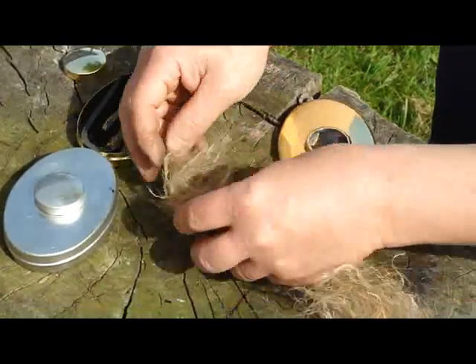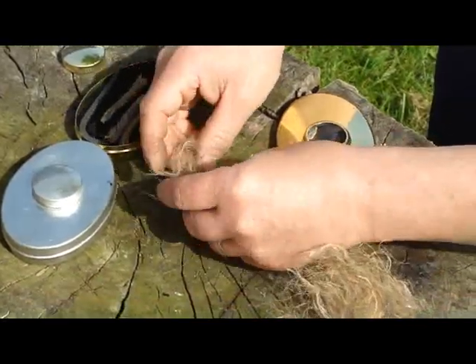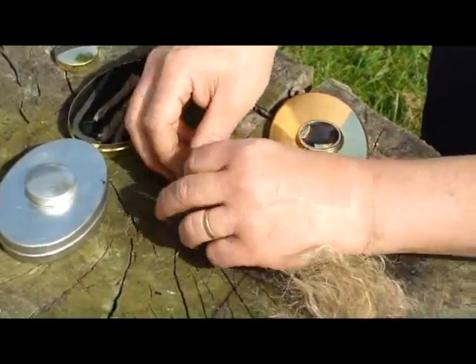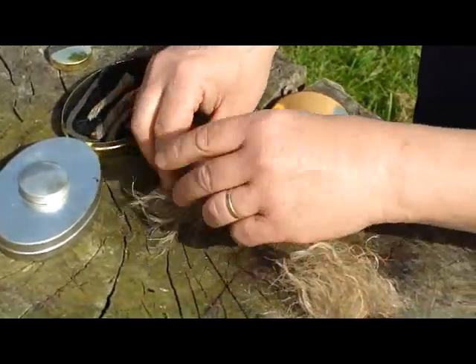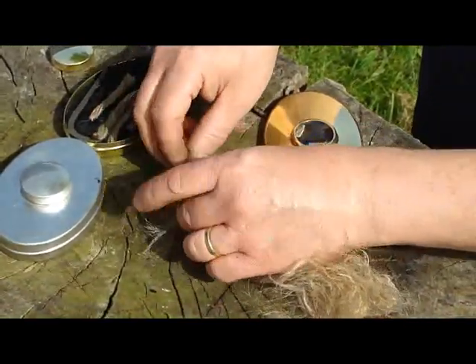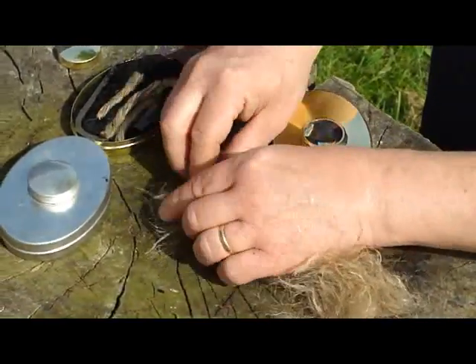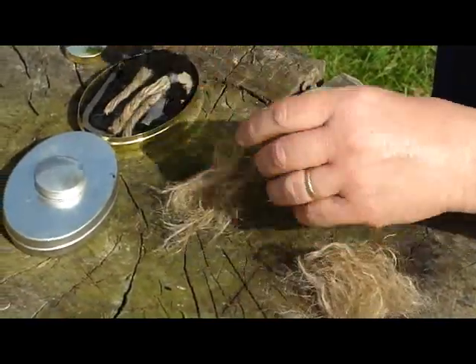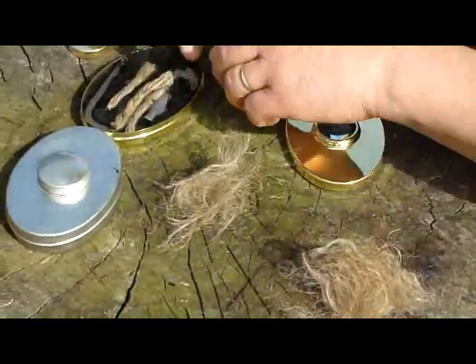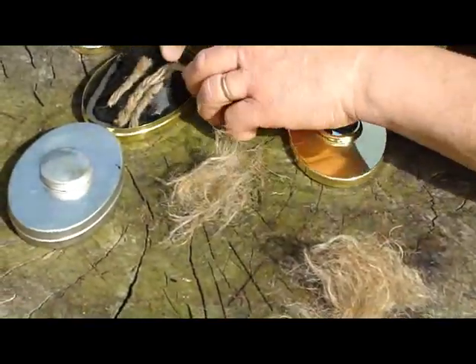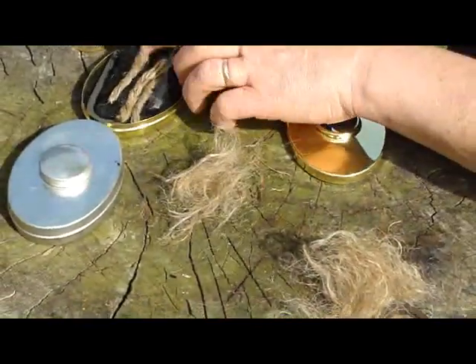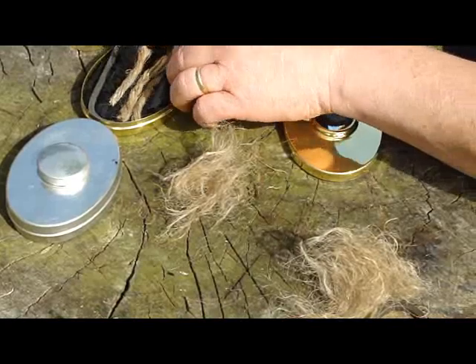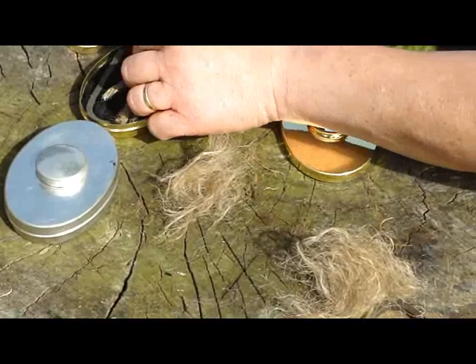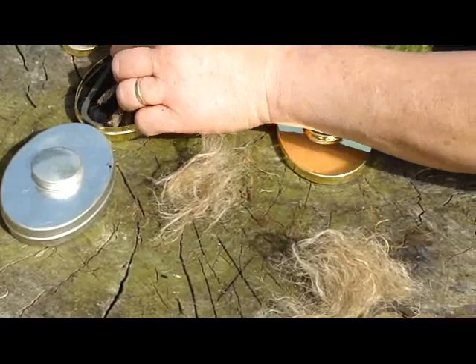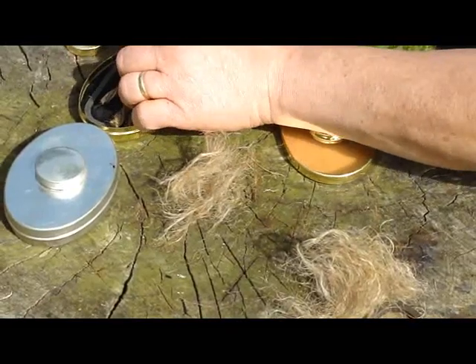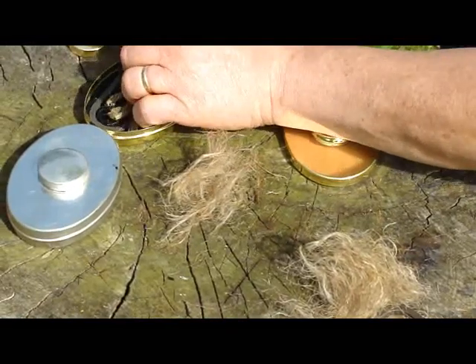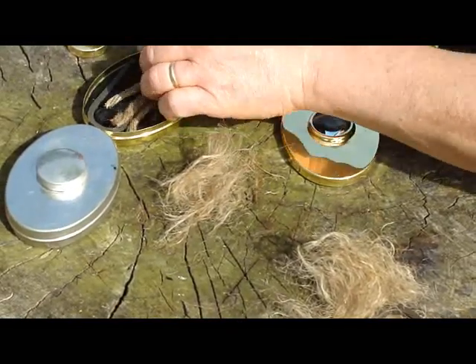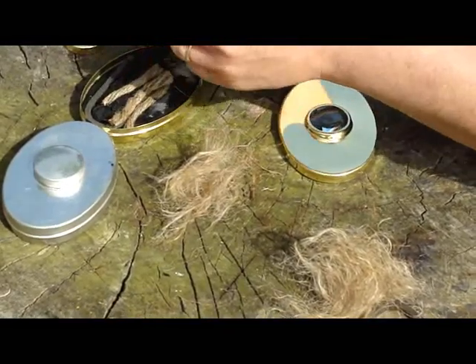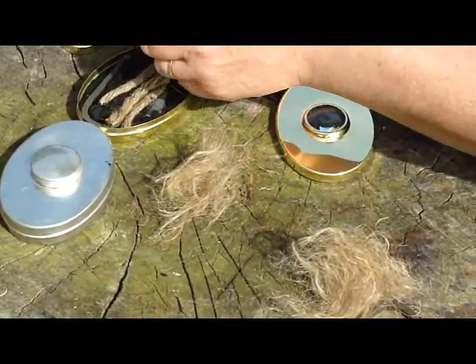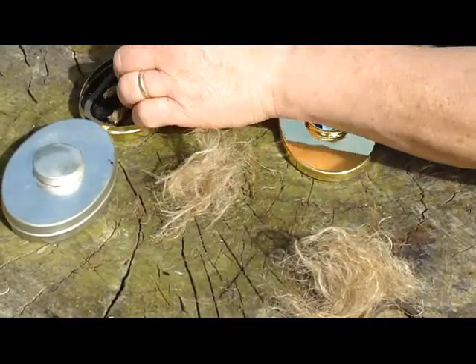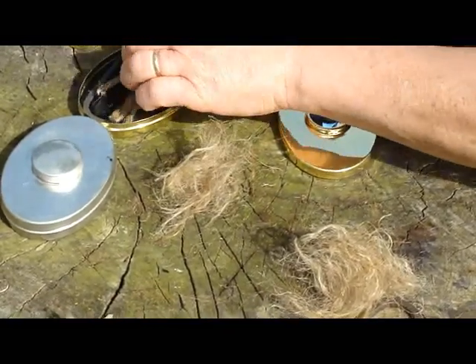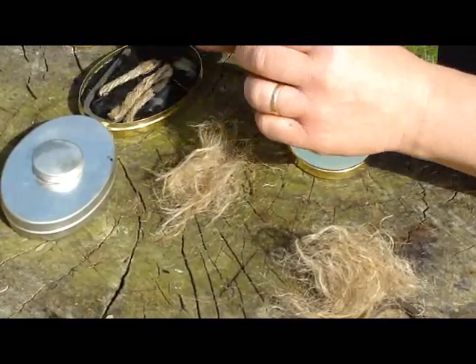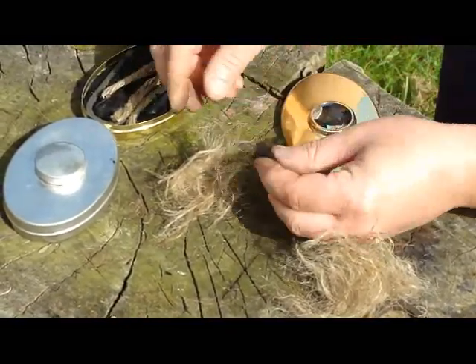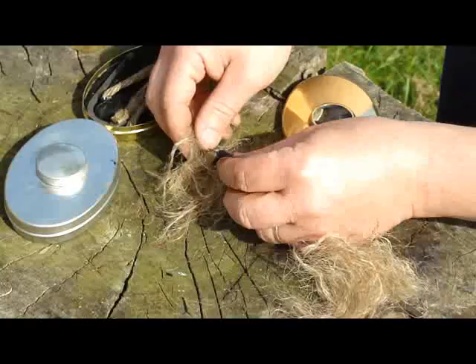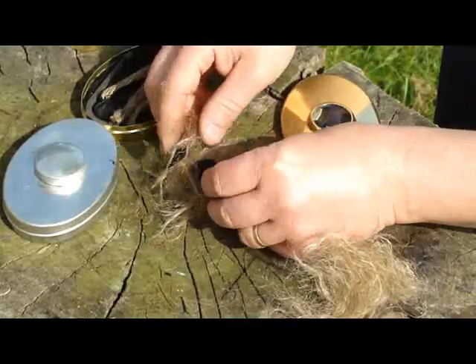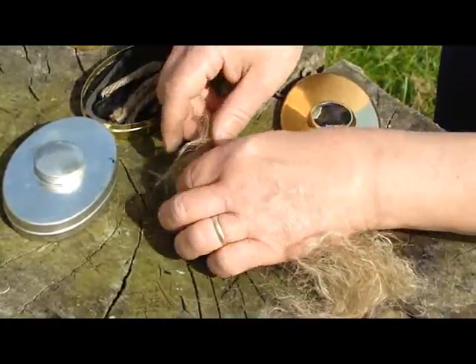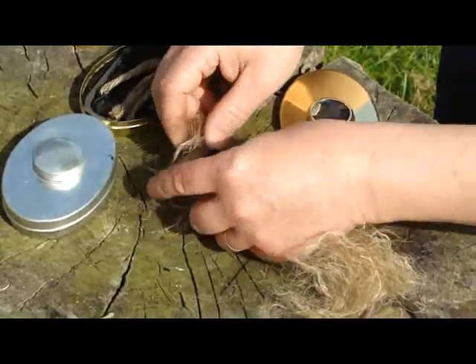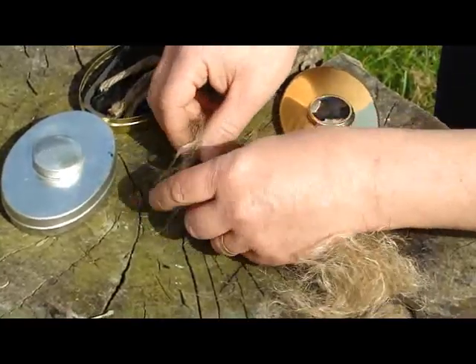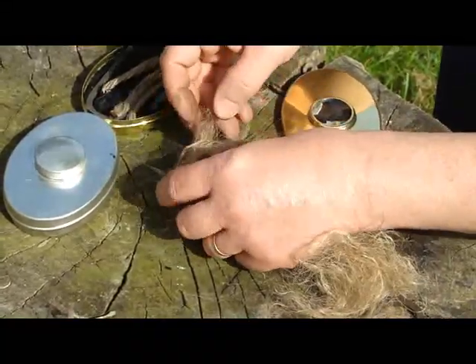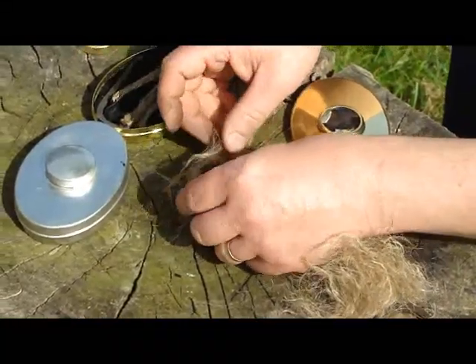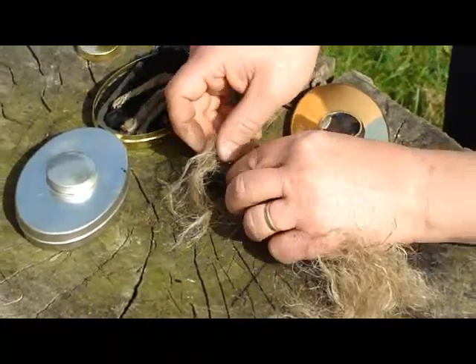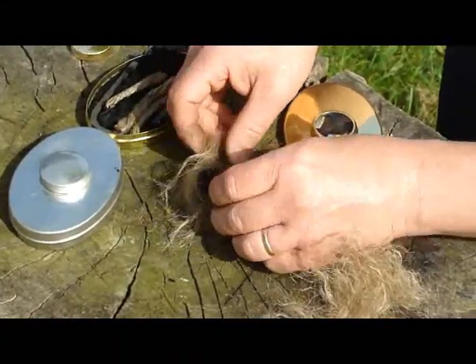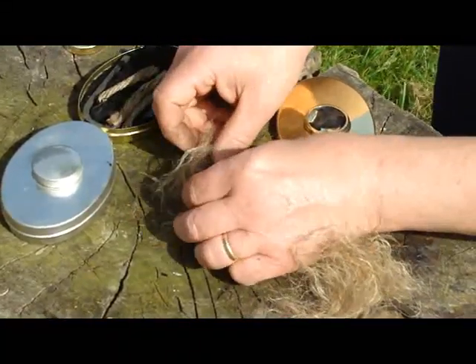And then you kind of make it into a little bit of a nest. You take some char cloth — take a pinch of char cloth — and you set it in that nest.